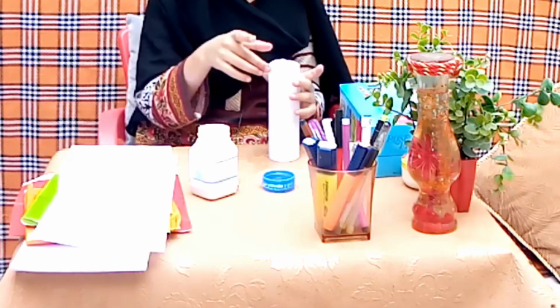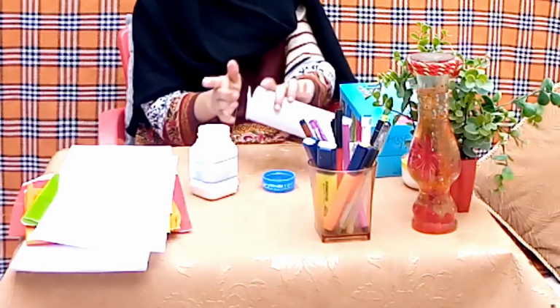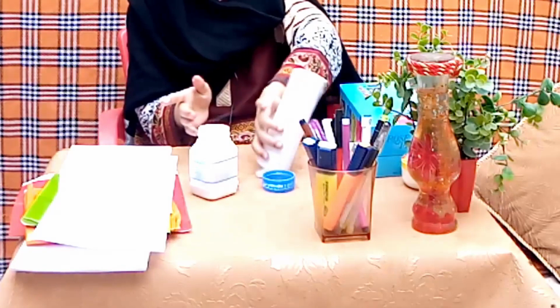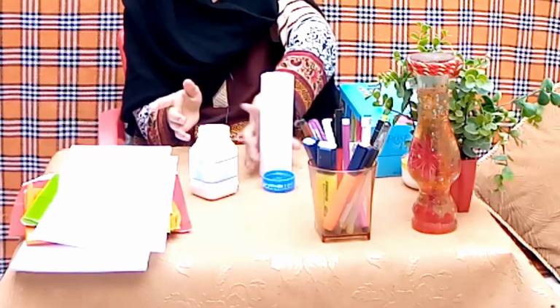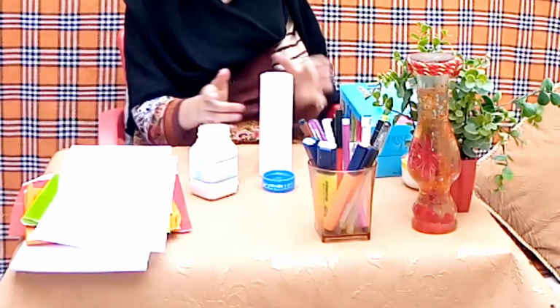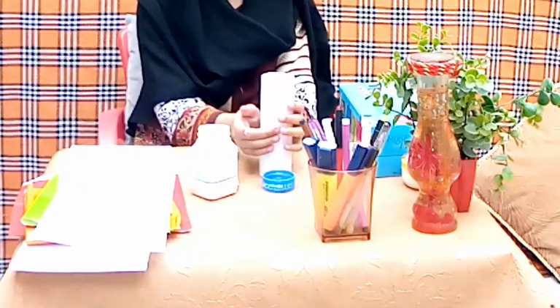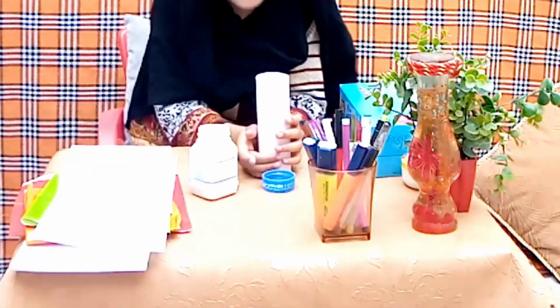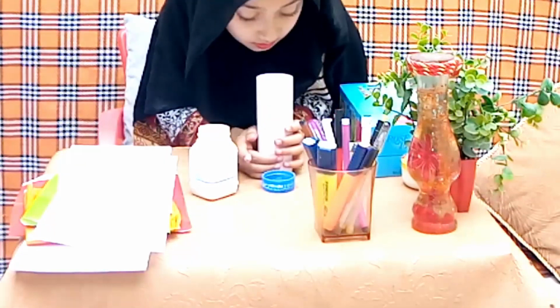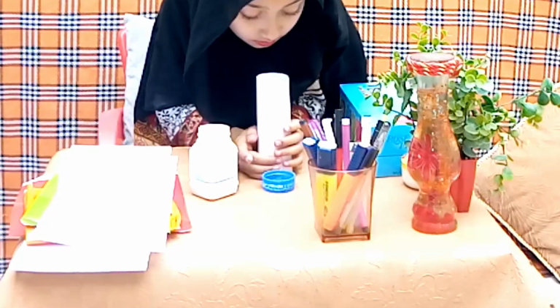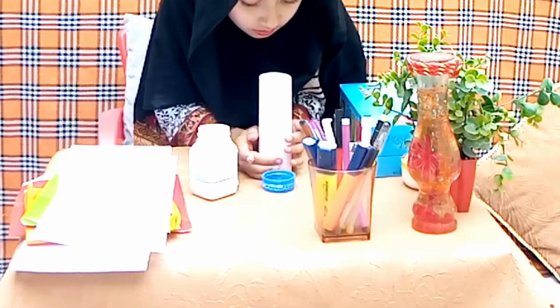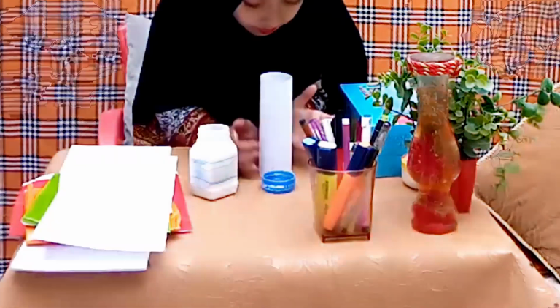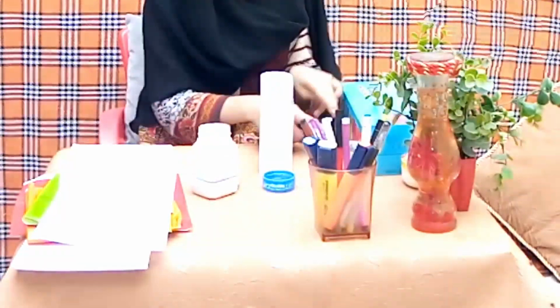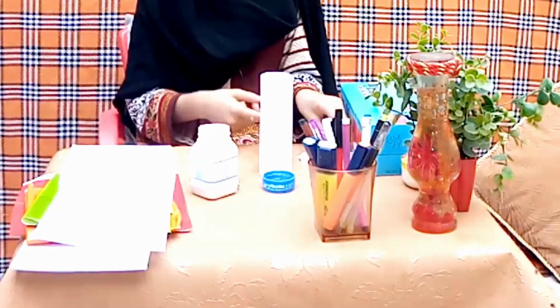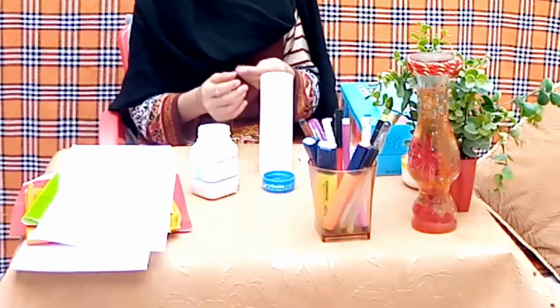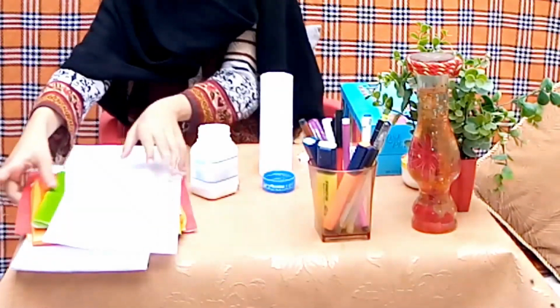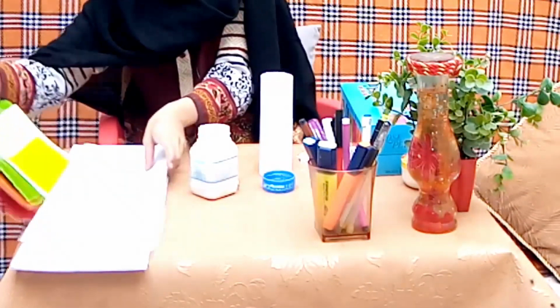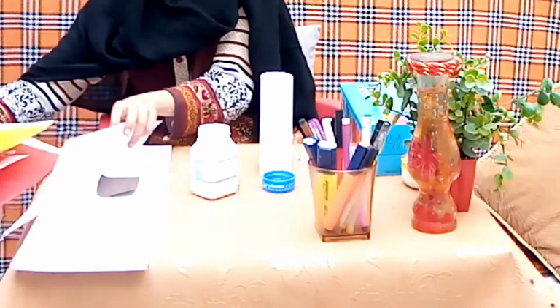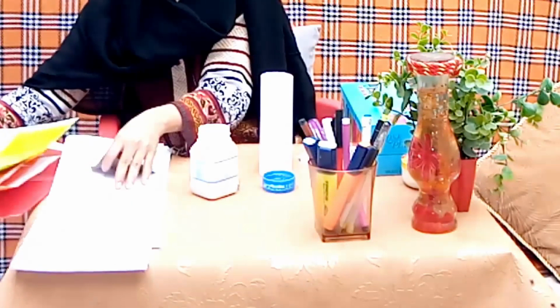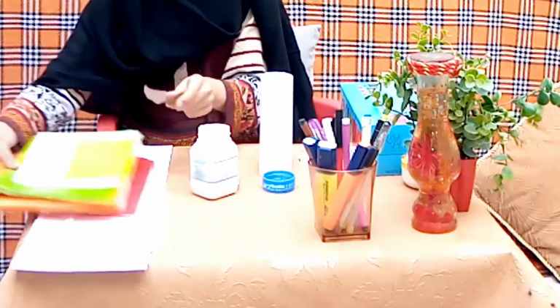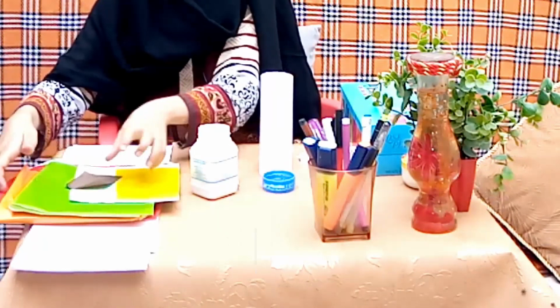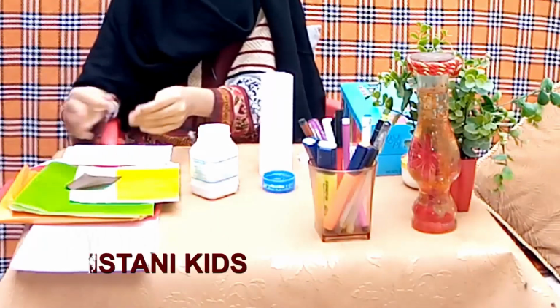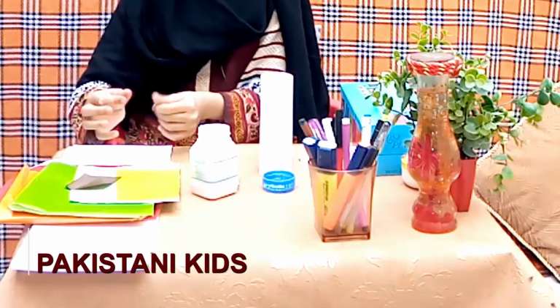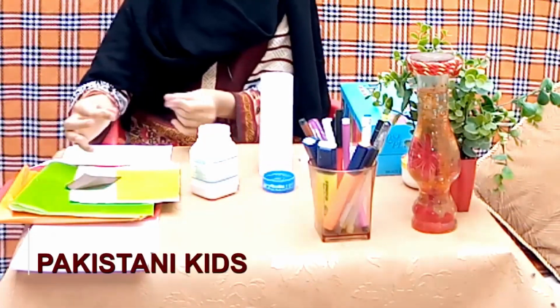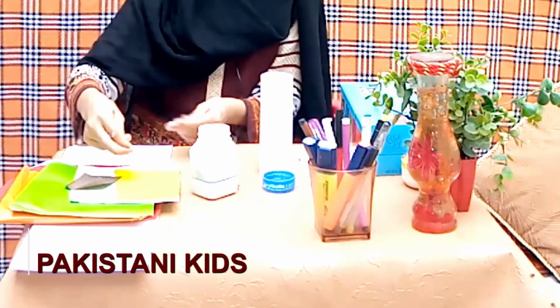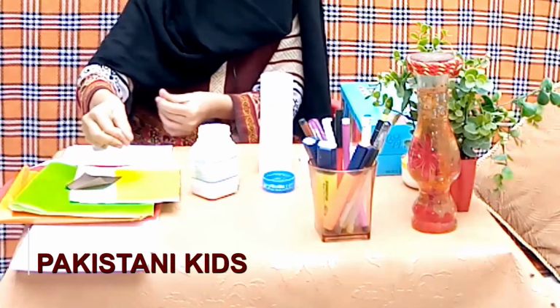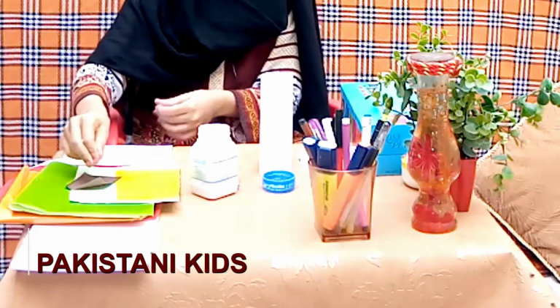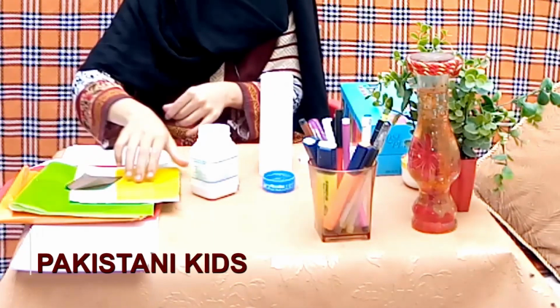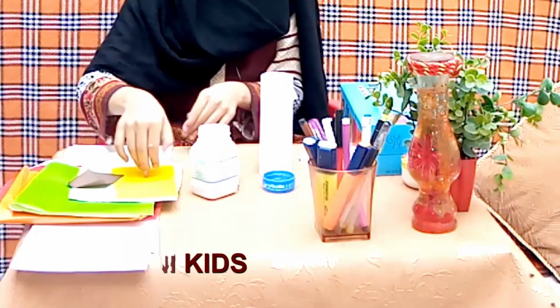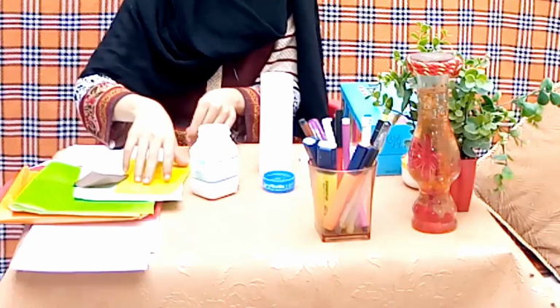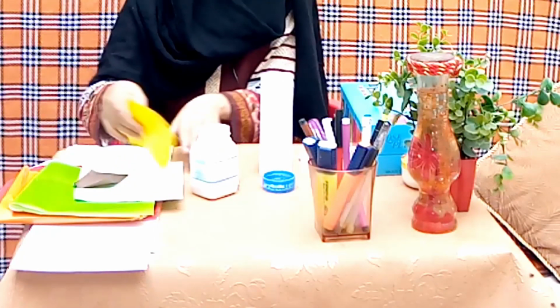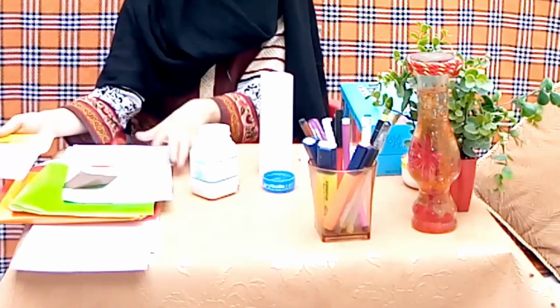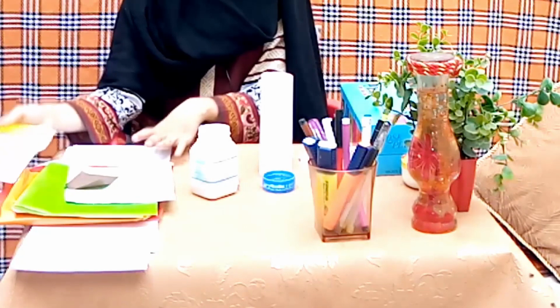We will need paper. We are going to cut the paper — just a little bit of paper. We have gray paper. We will crush it with yellow gray paper.